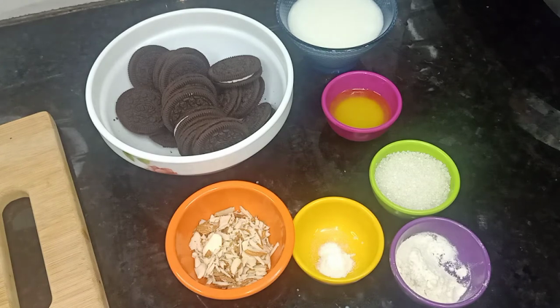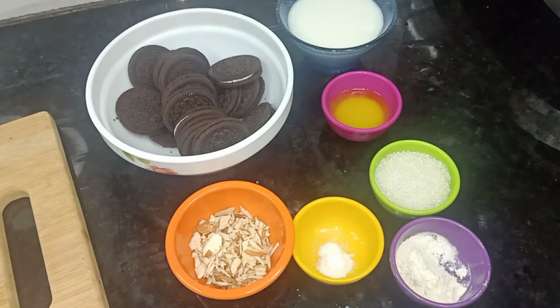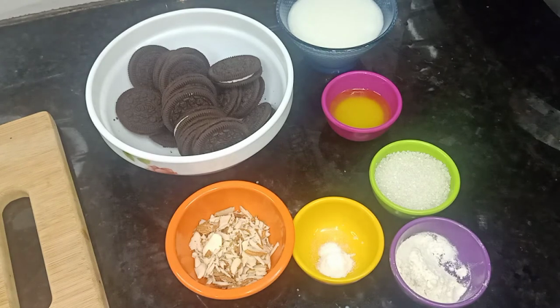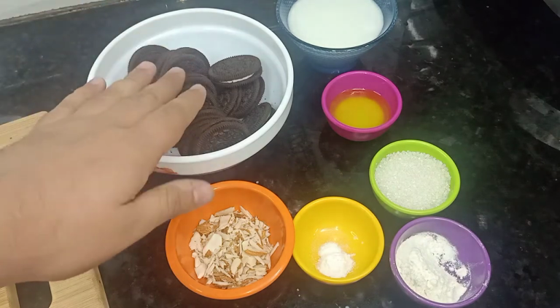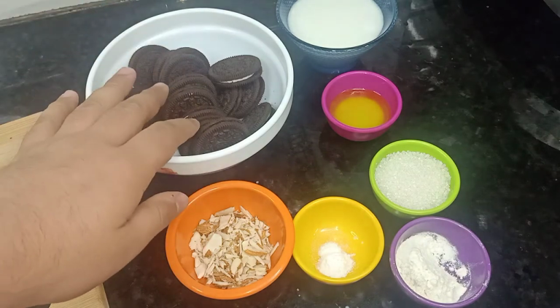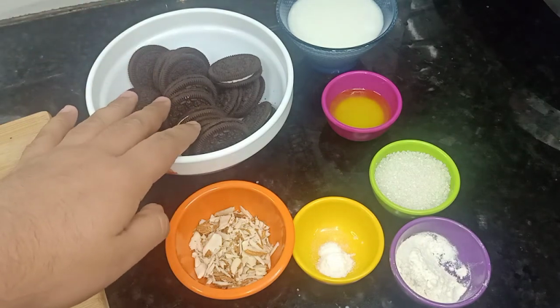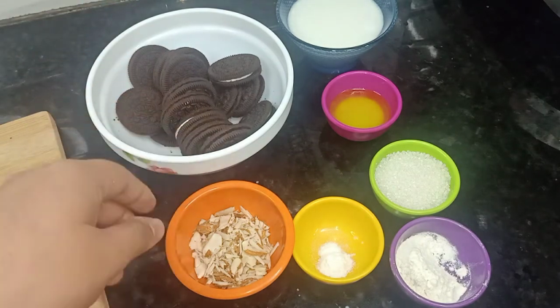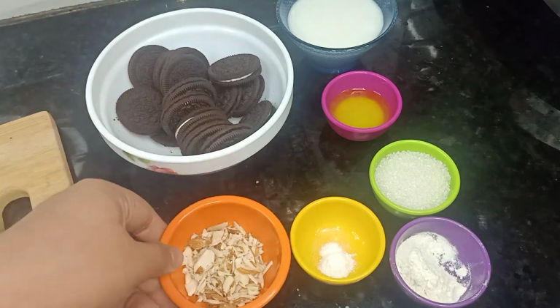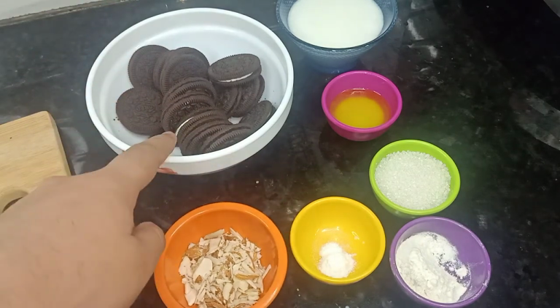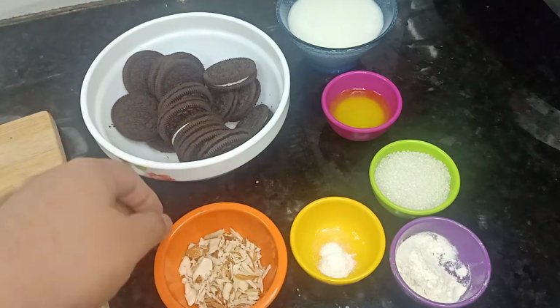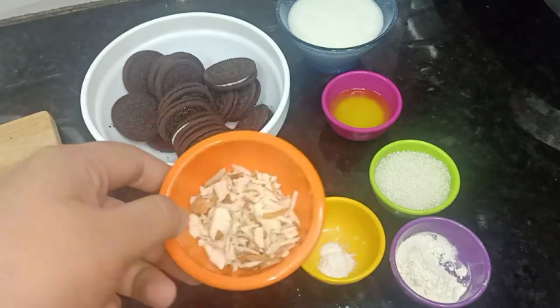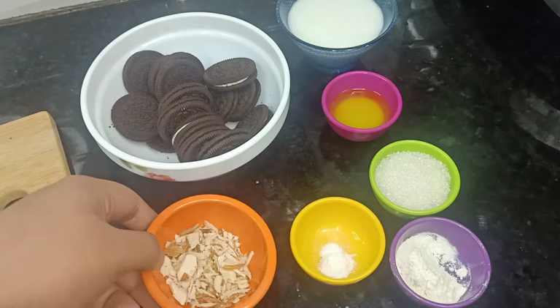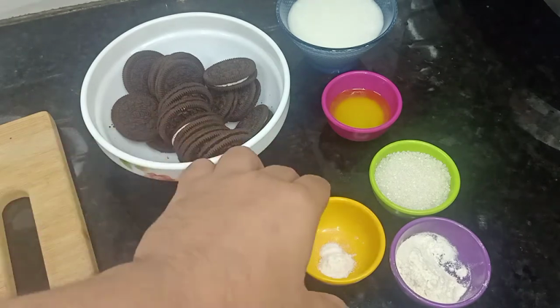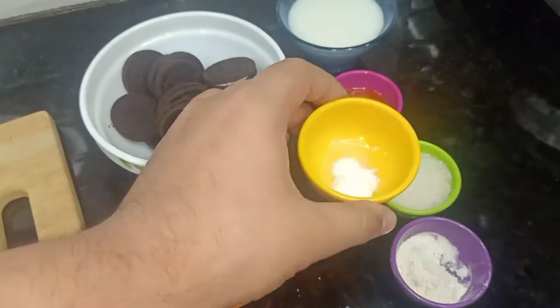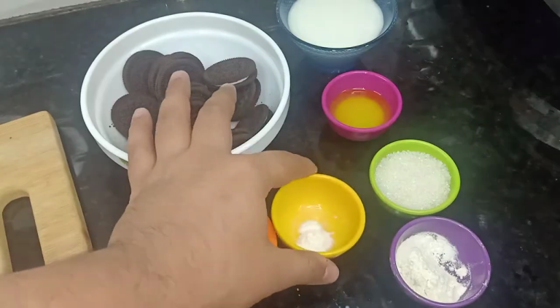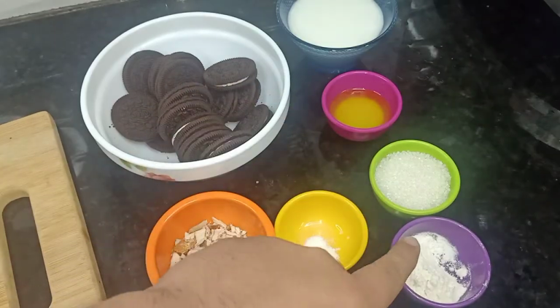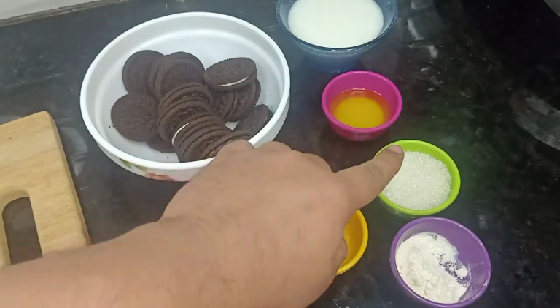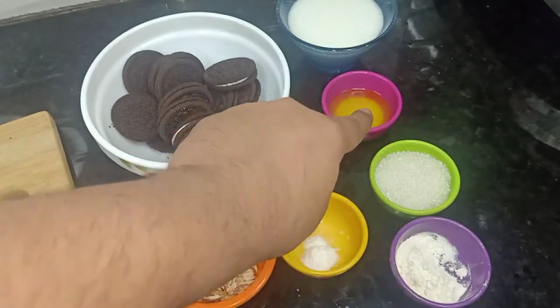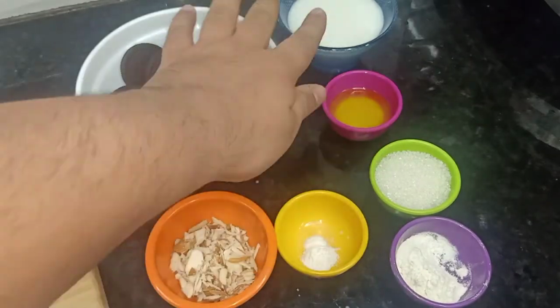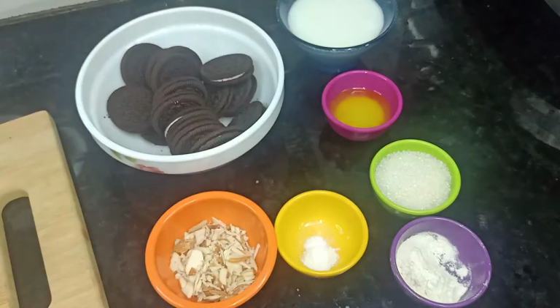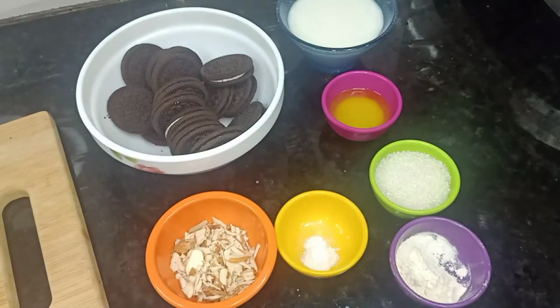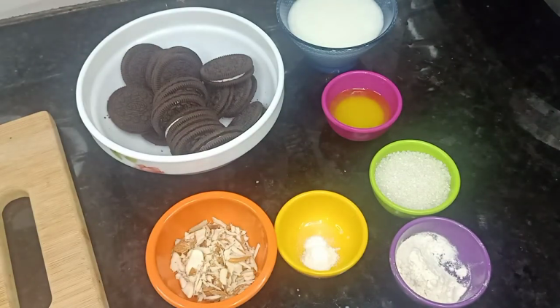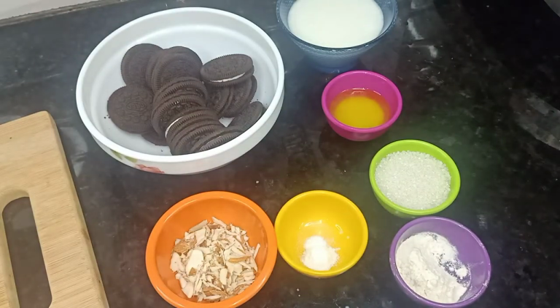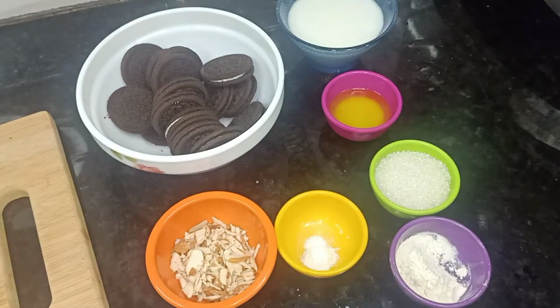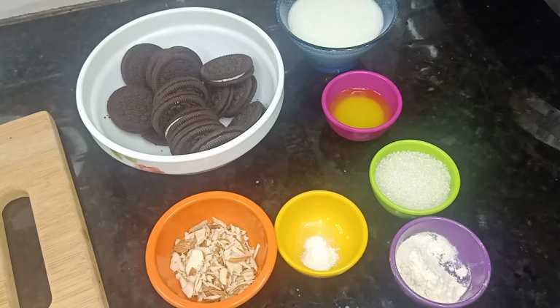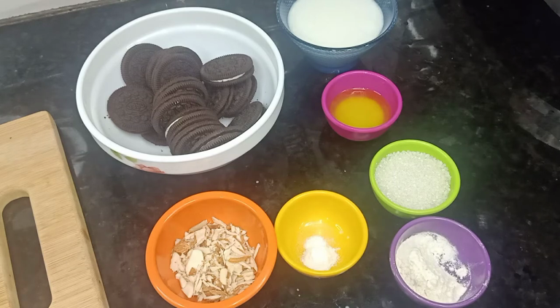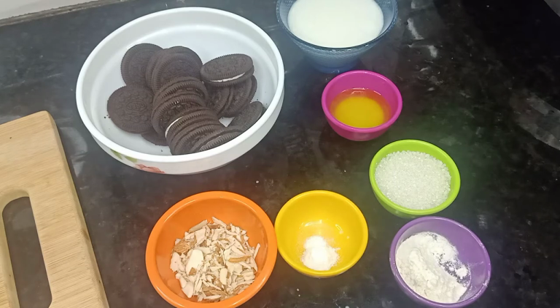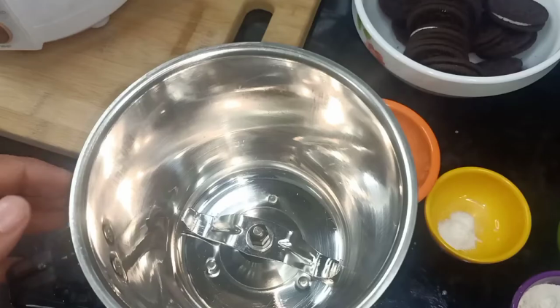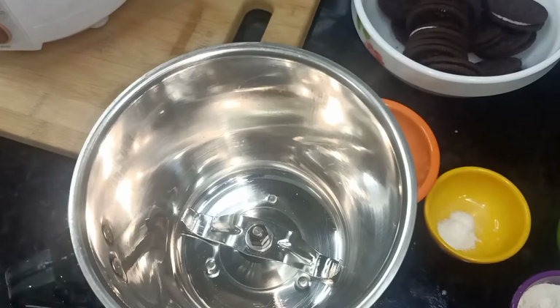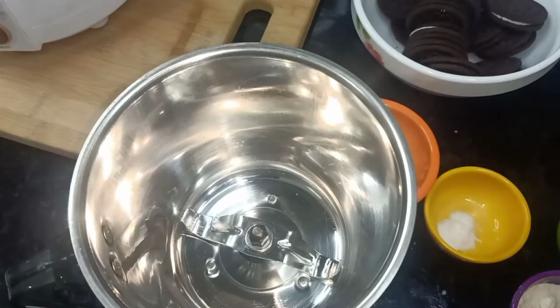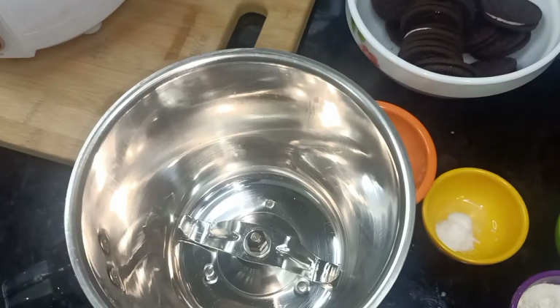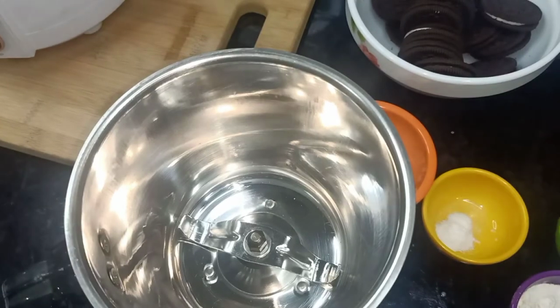For making Oreo biscuits with brownie, we have 1 packet of Oreo biscuits, some 8-10 sliced almonds, 1/4 teaspoon soda, 2 tablespoons sugar, 2 tablespoons butter, and half cup milk.